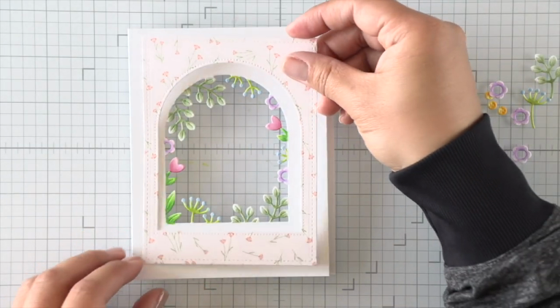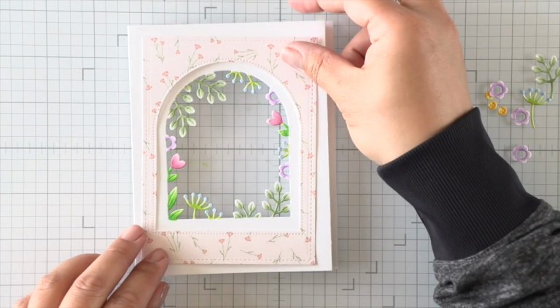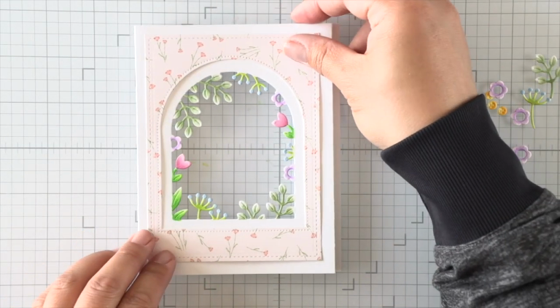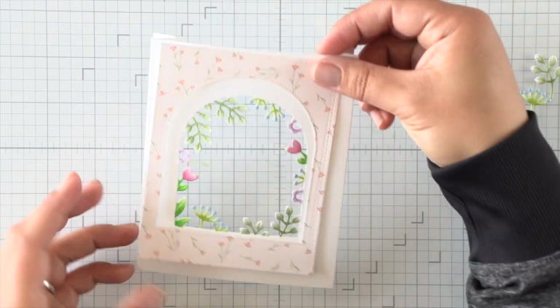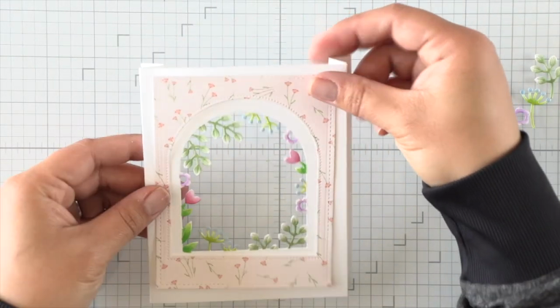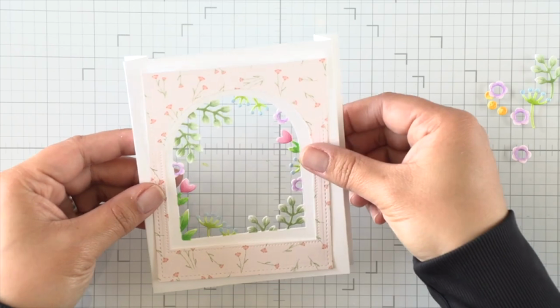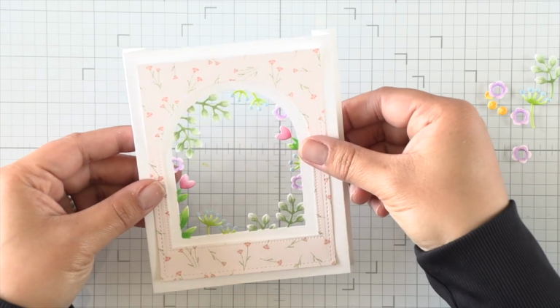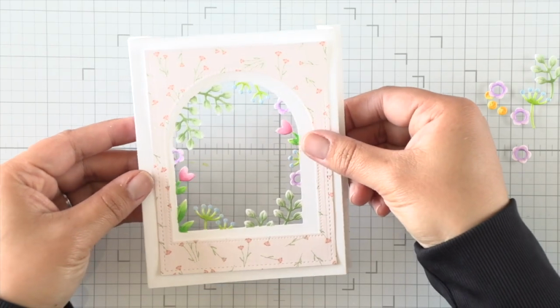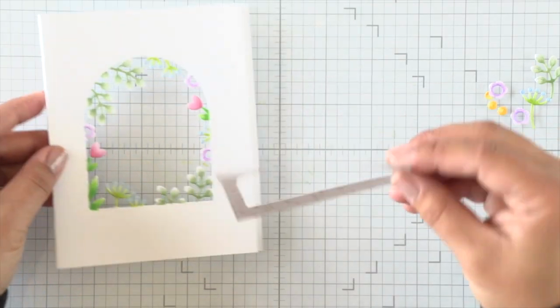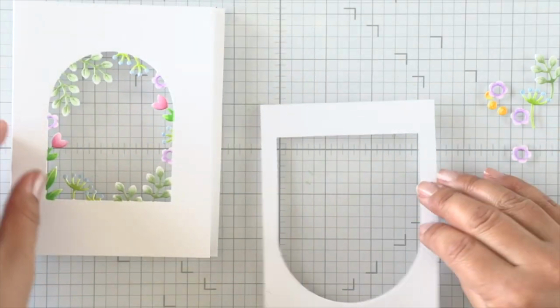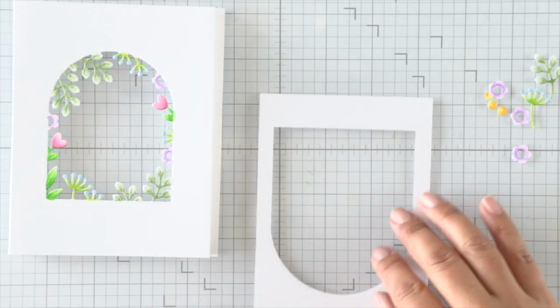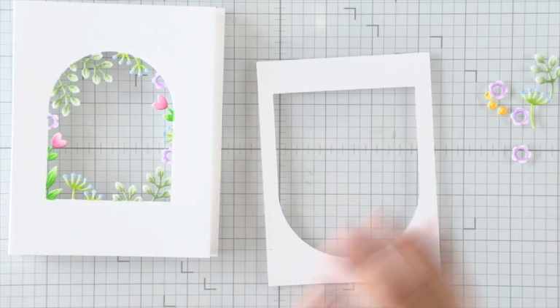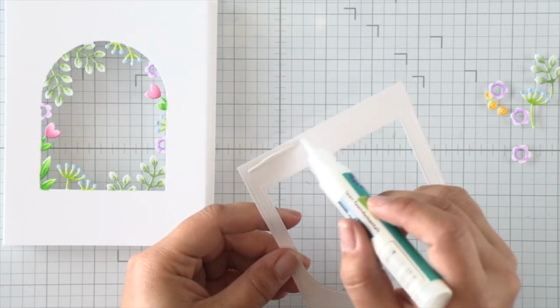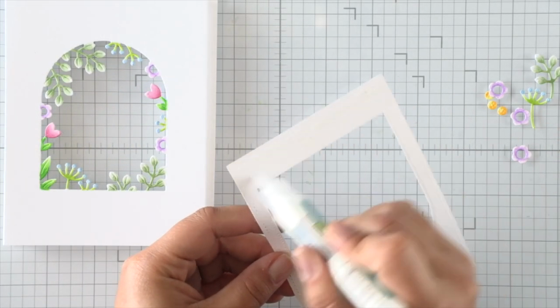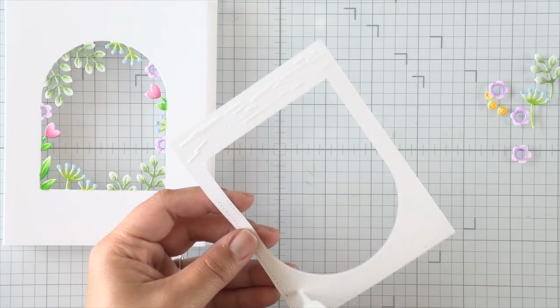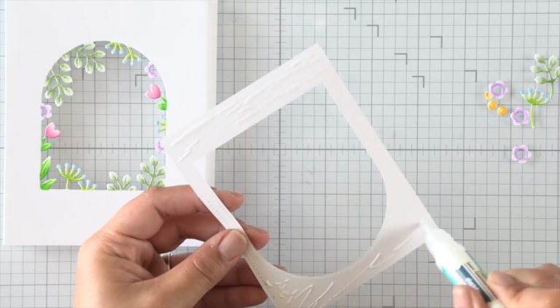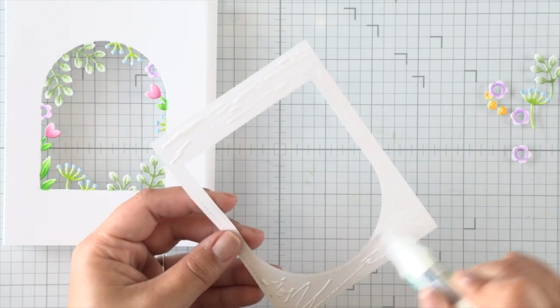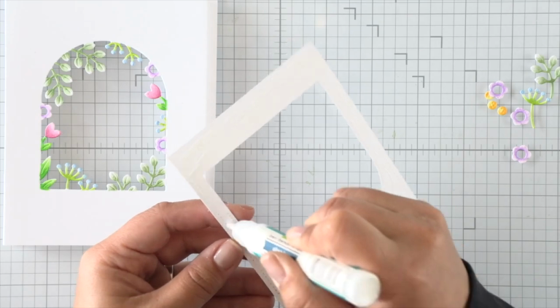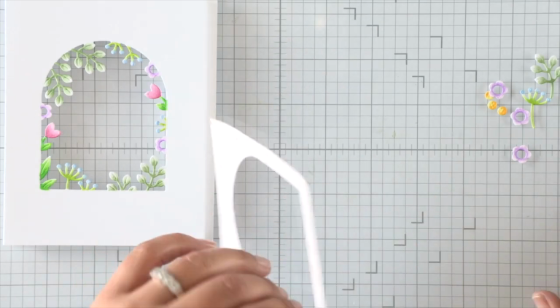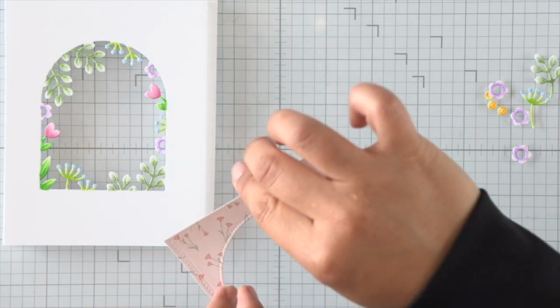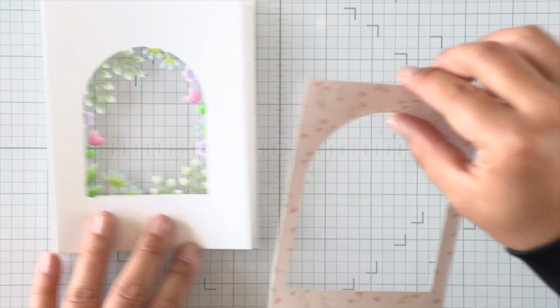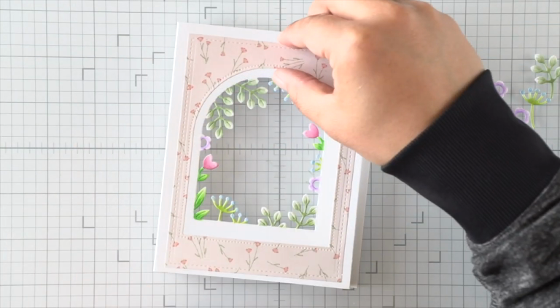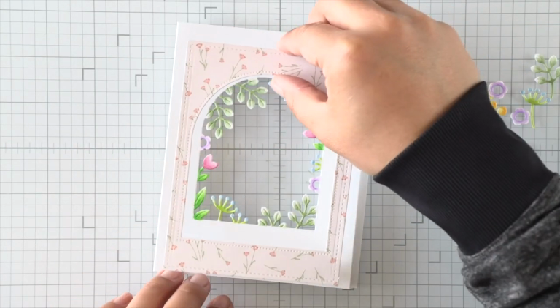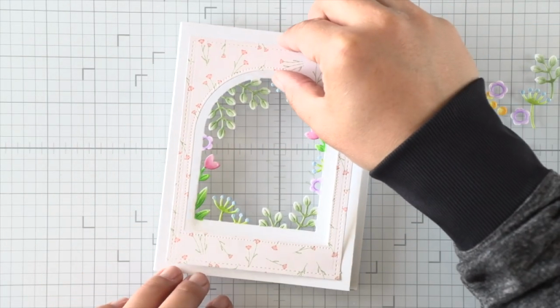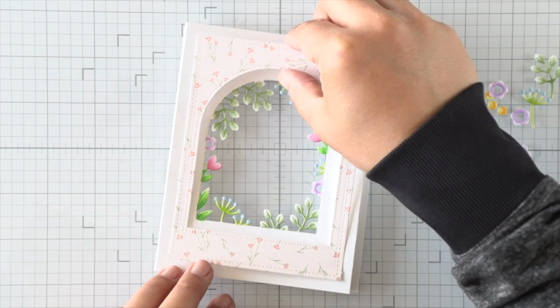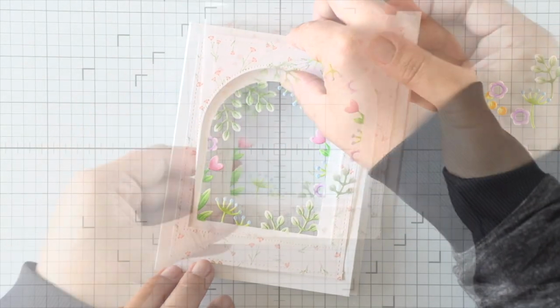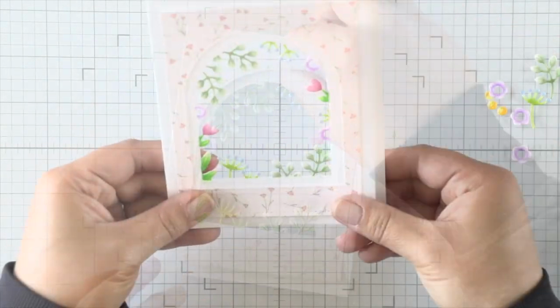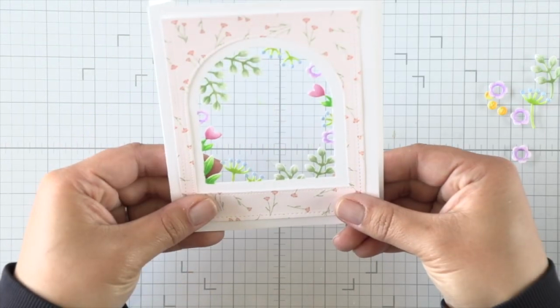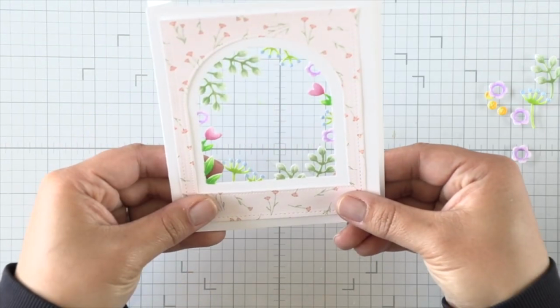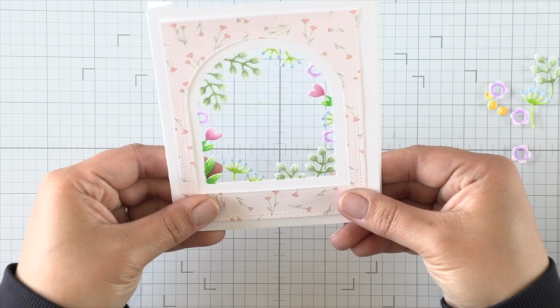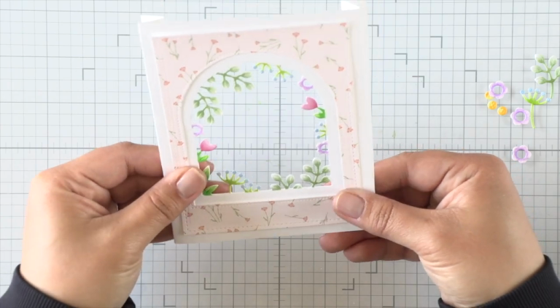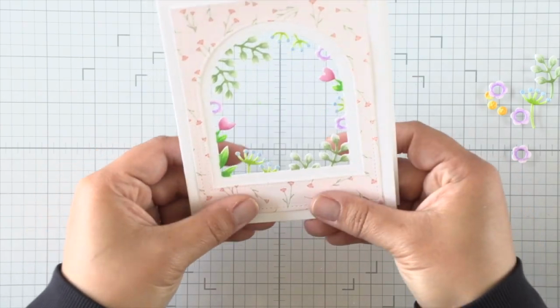Once those score lines are burnished, I can go ahead and adhere my frame to the top portion of that panel. This frame really adds some color to the card as well as some nice layering.